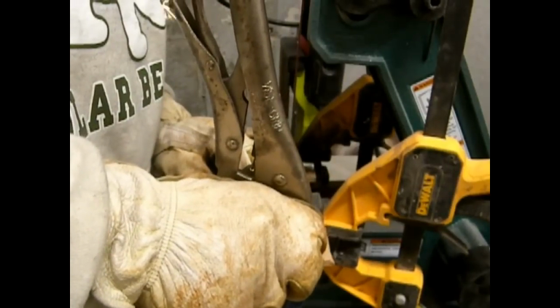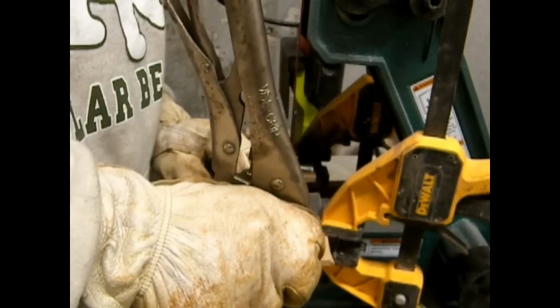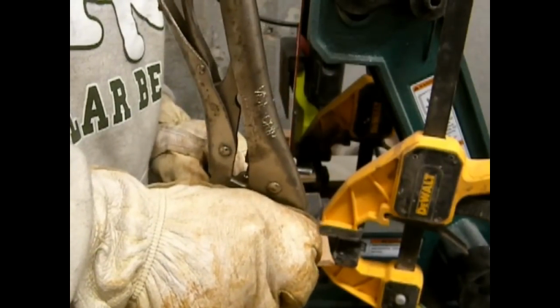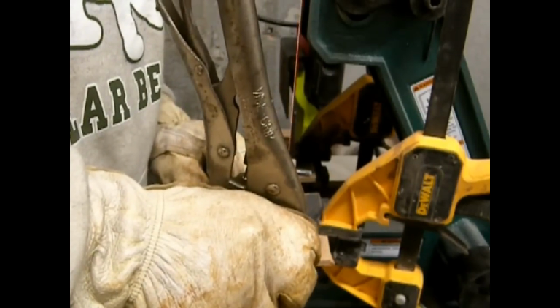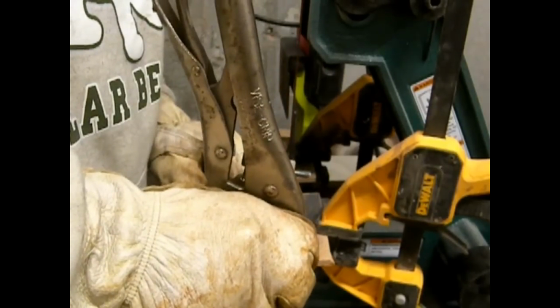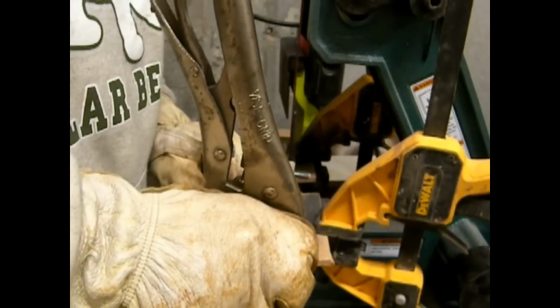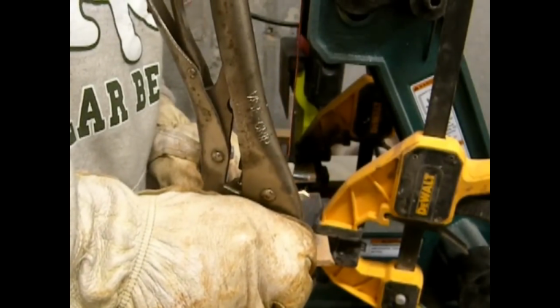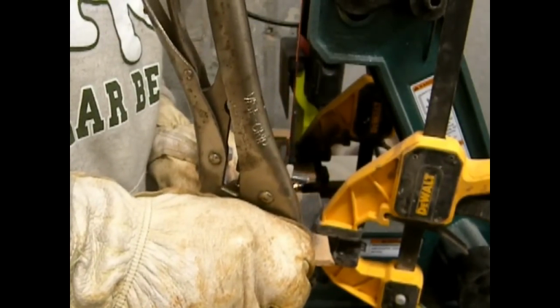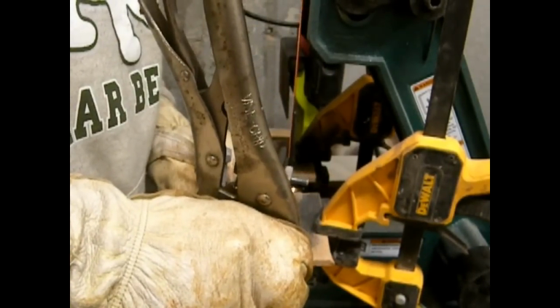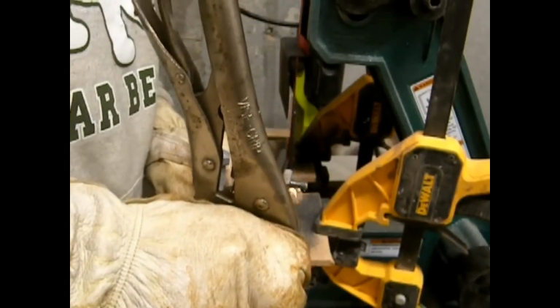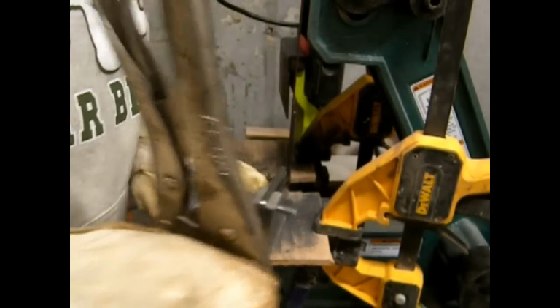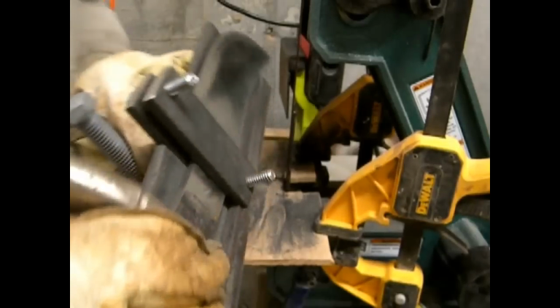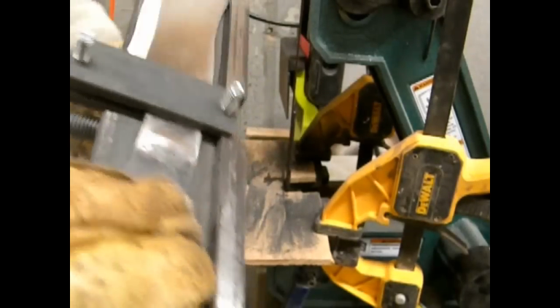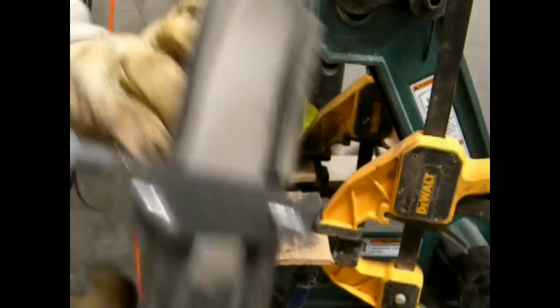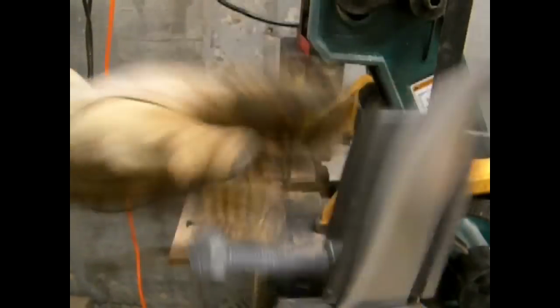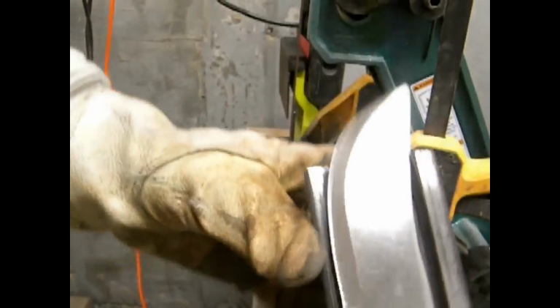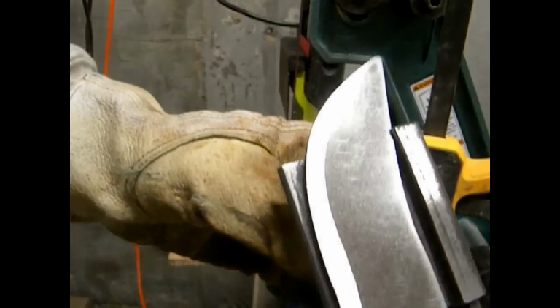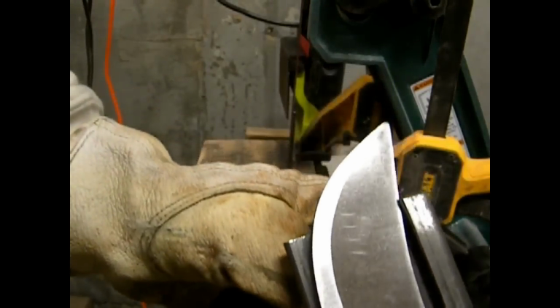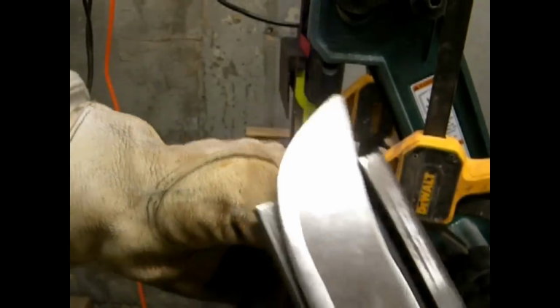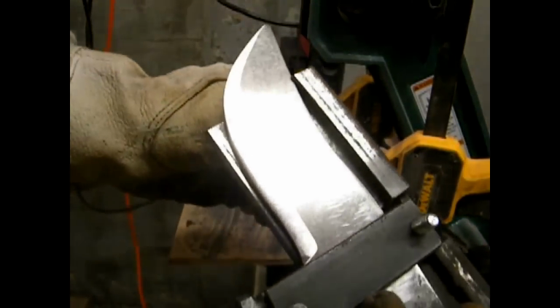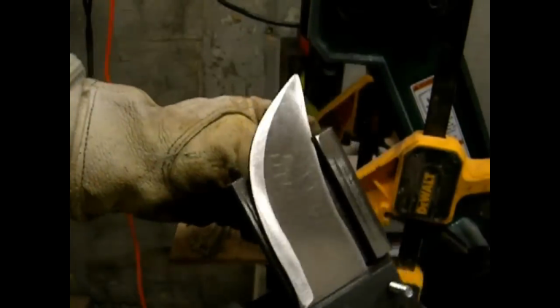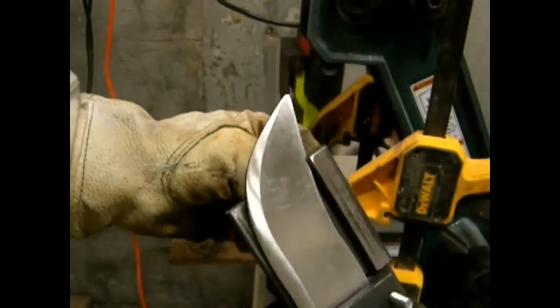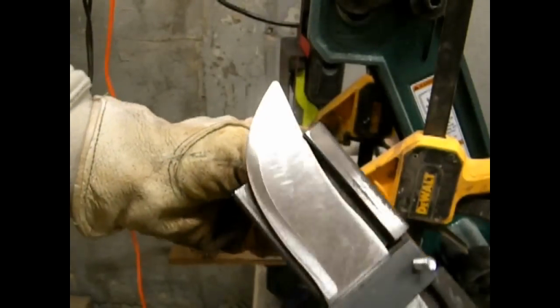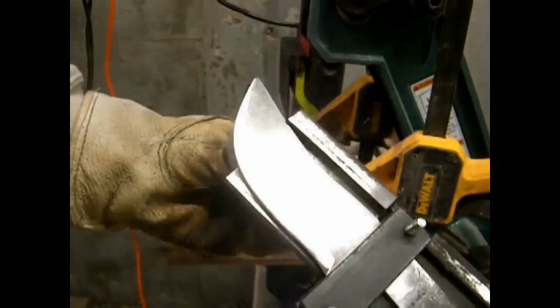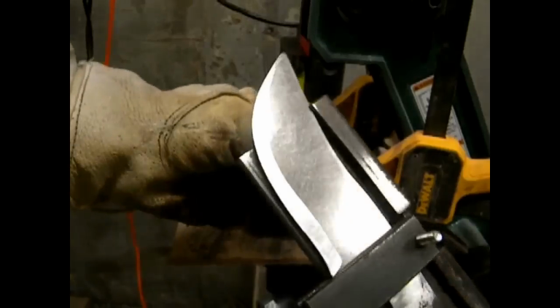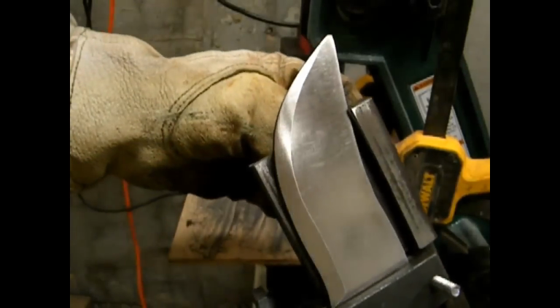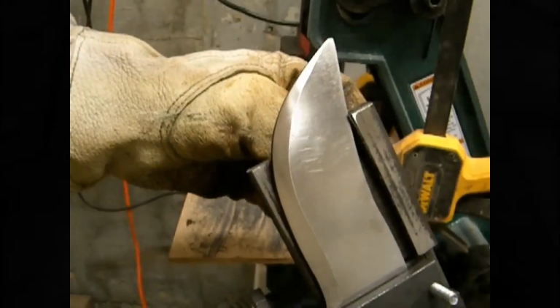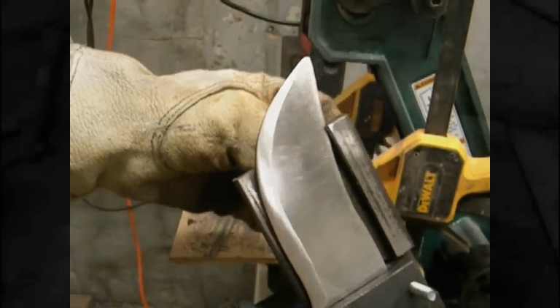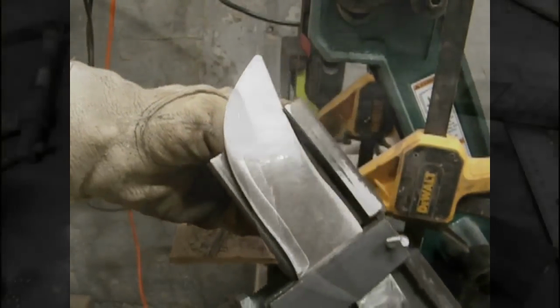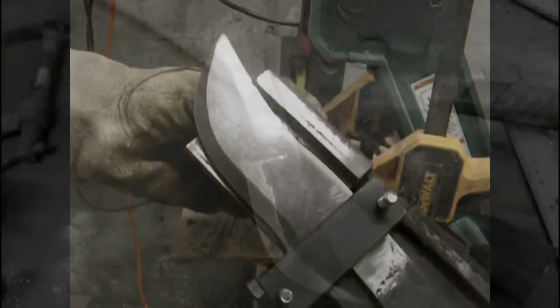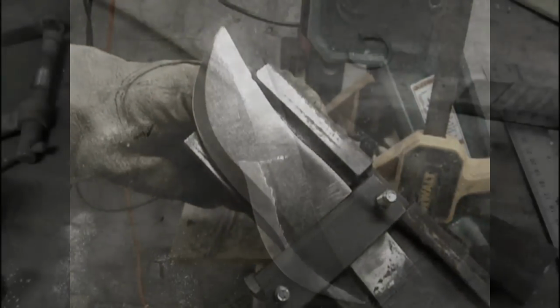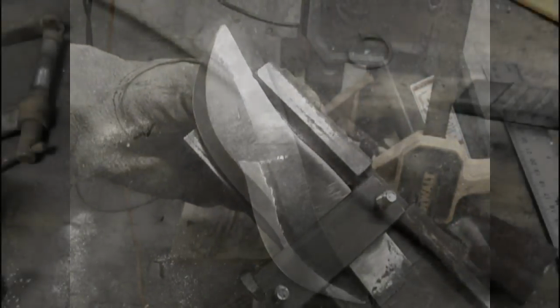But you can't really use this on a 4-inch belt sander because of those side rails. So I'm going to show you a very easy way to modify most 4-inch belt sanders so that you can use a bevel jig.